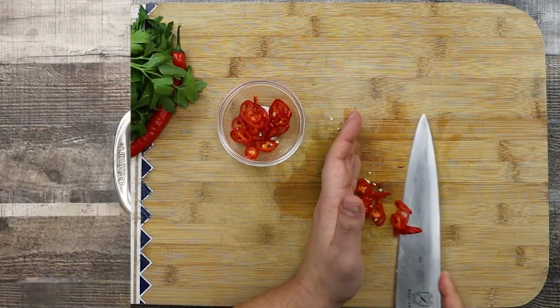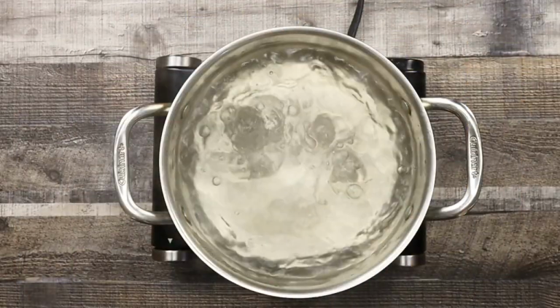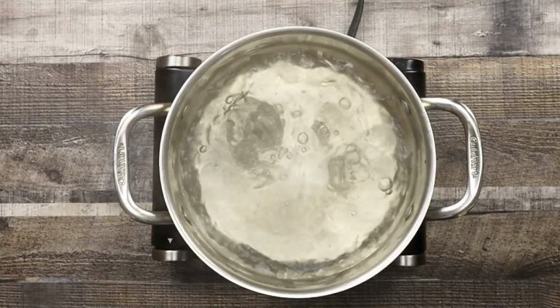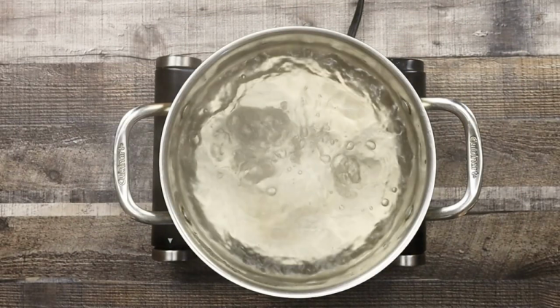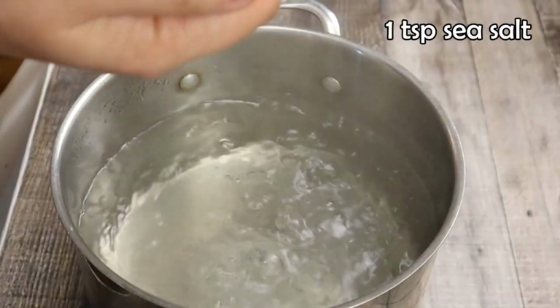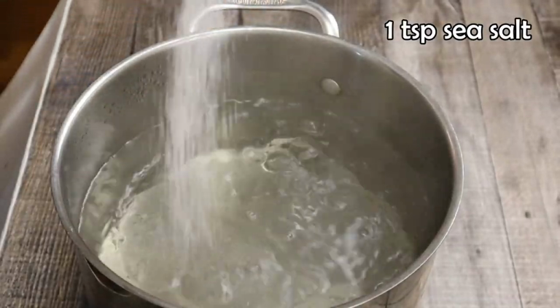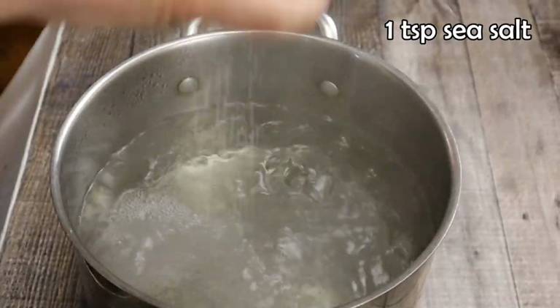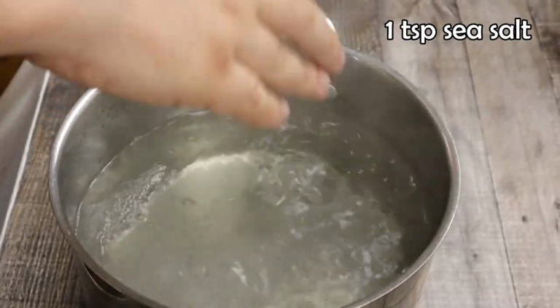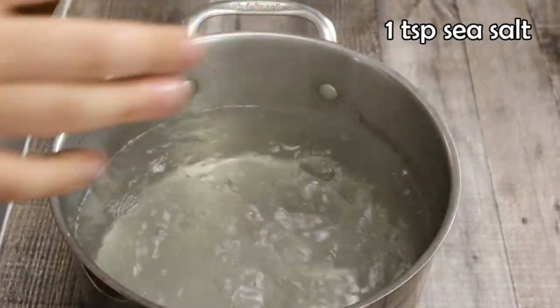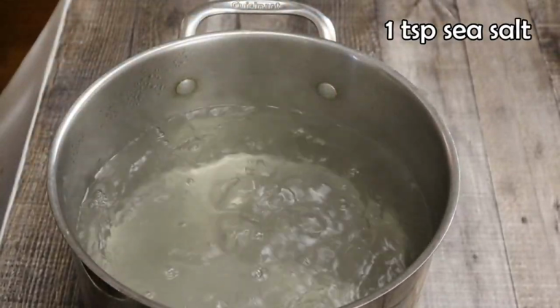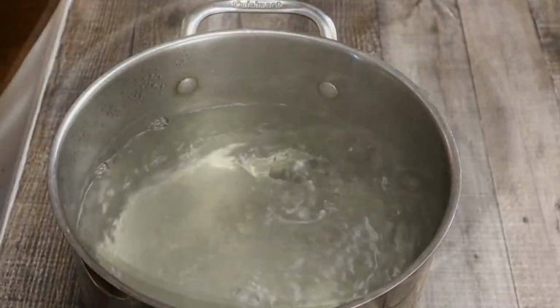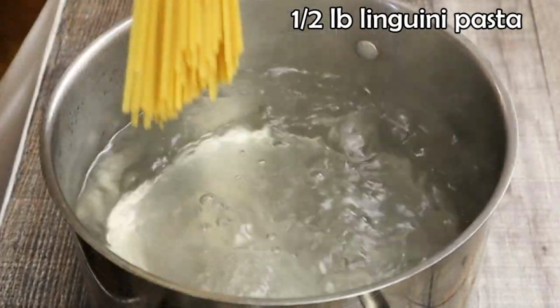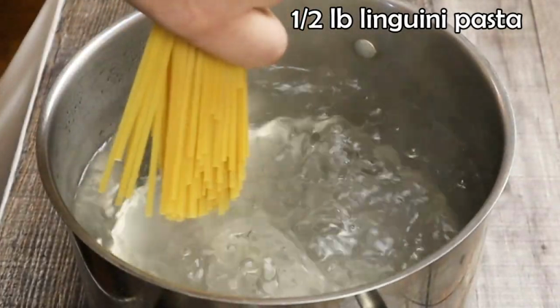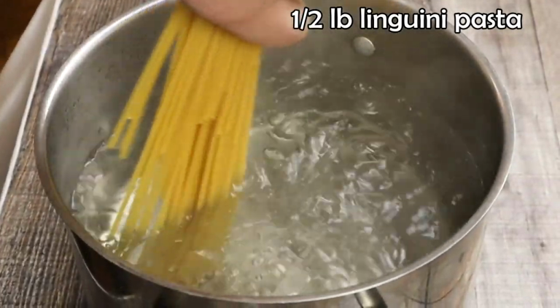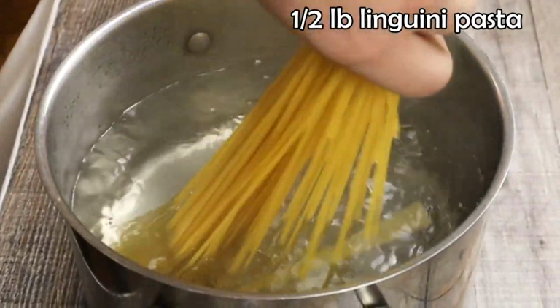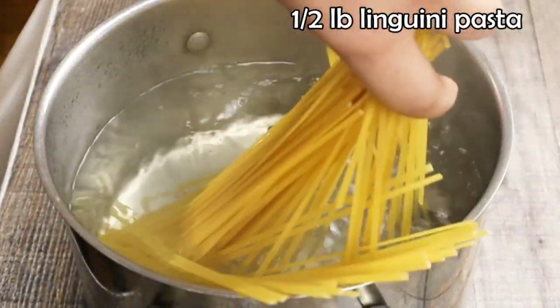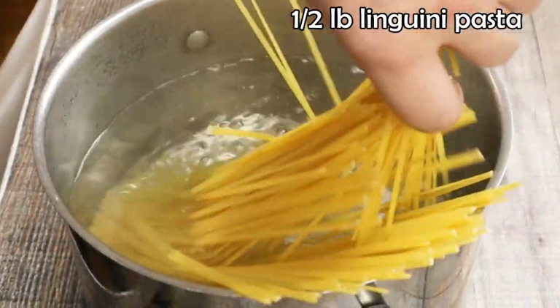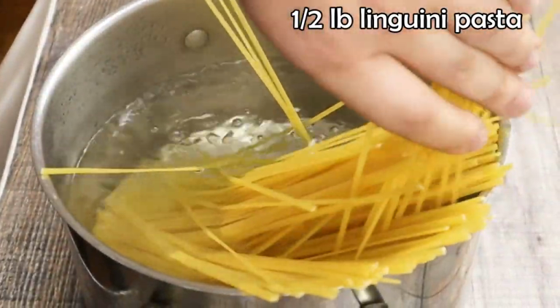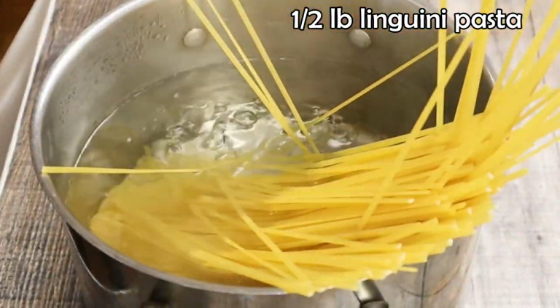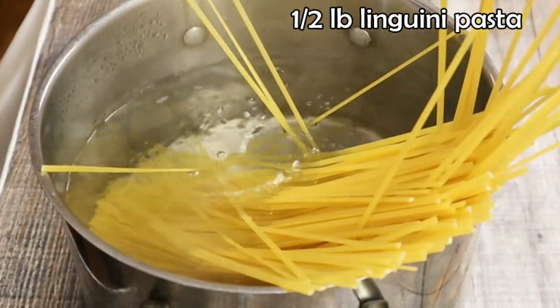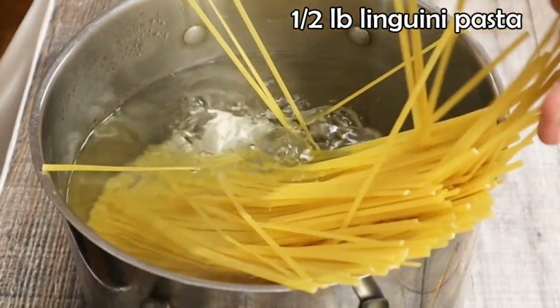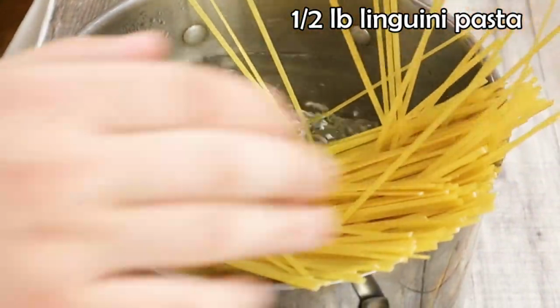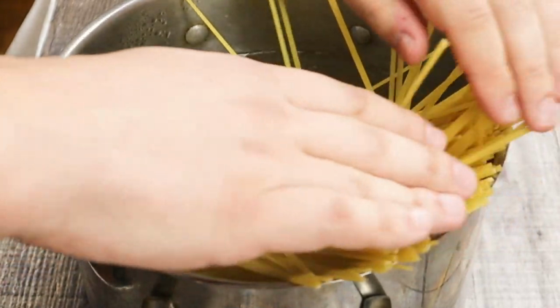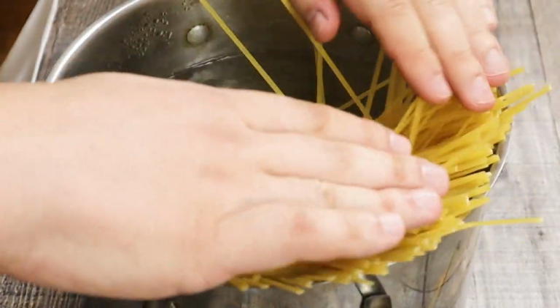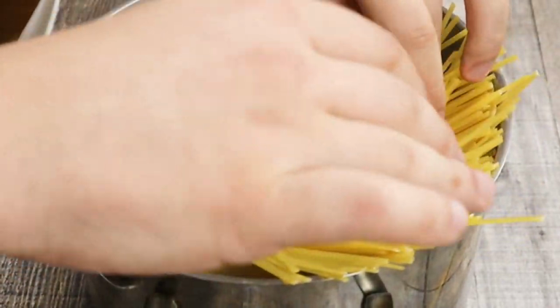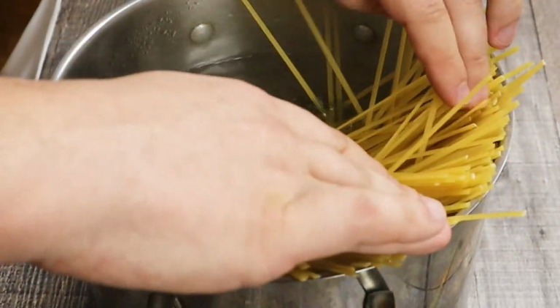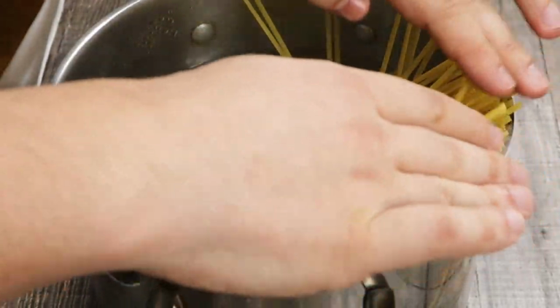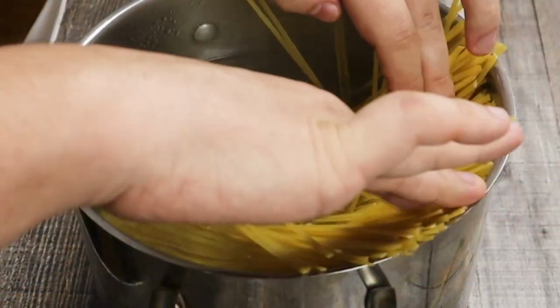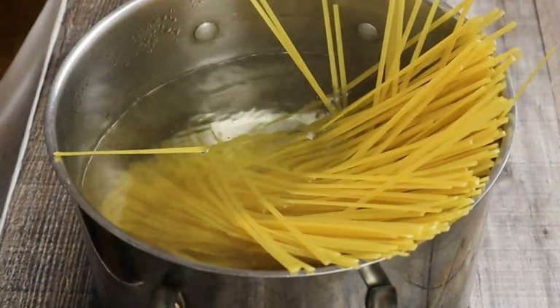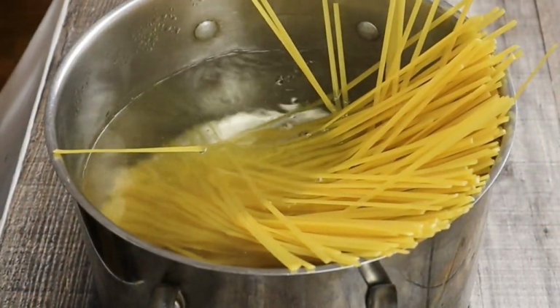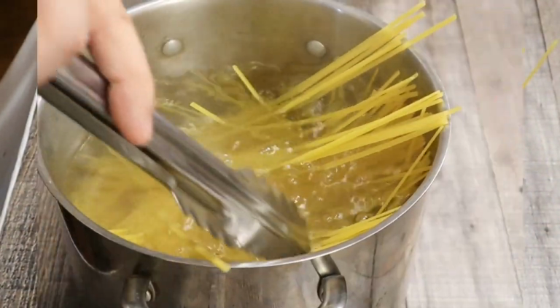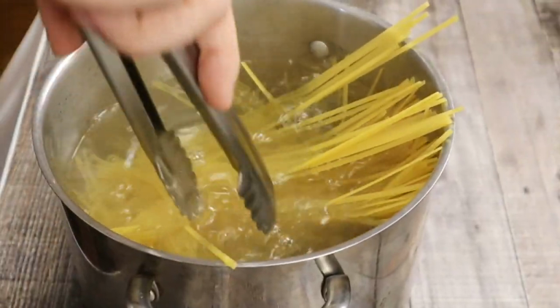Let's cook the pasta first. Bring the water to a boil, add 1 teaspoon of sea salt, and add half a pound of pasta — linguine, spaghetti, or vermicelli. Today I'm using linguine. Cook it al dente, approximately 6 to 7 minutes.